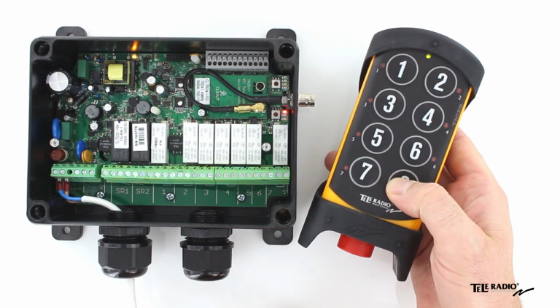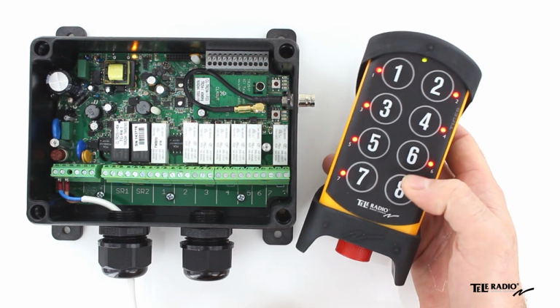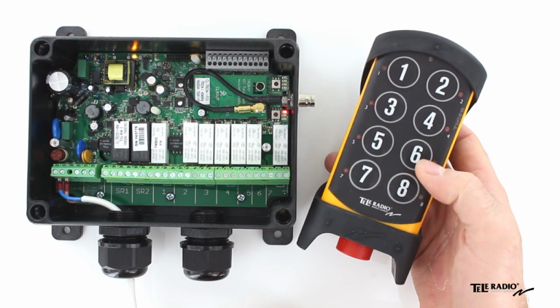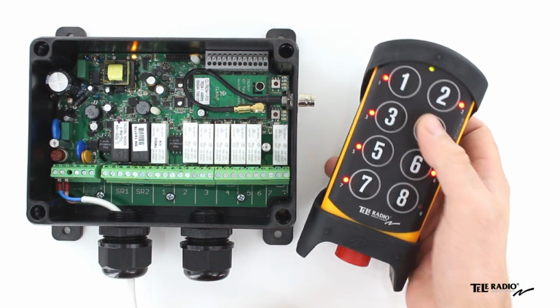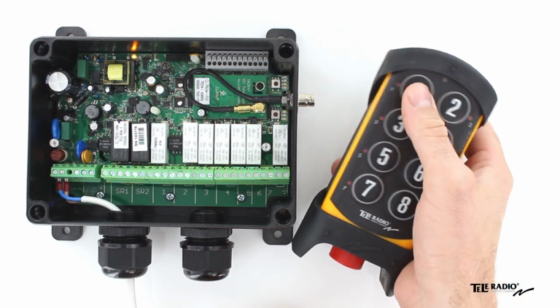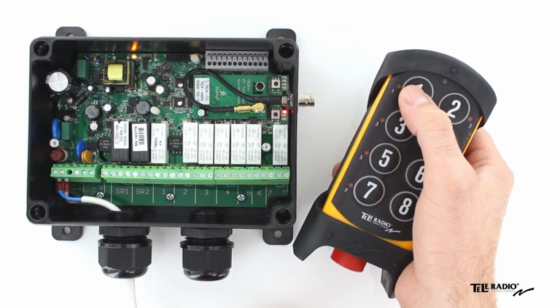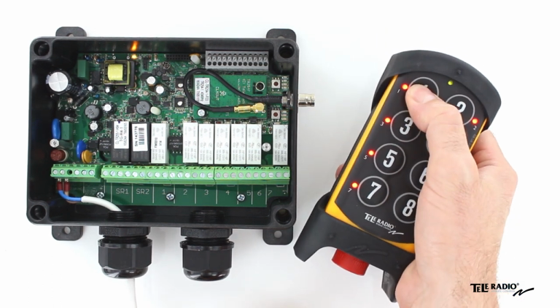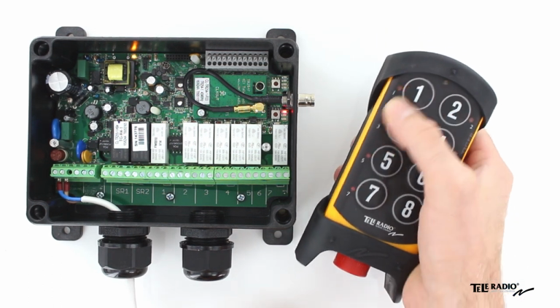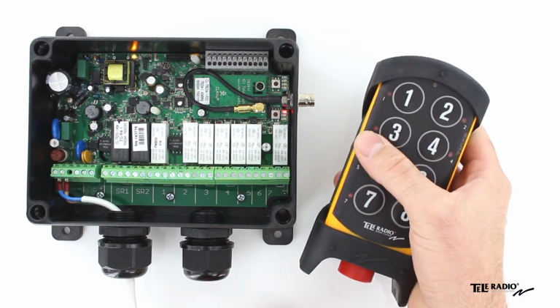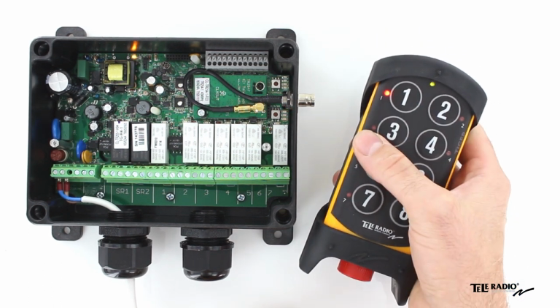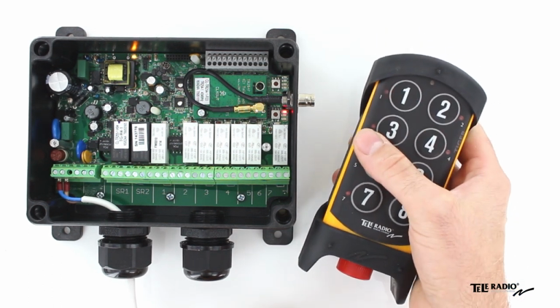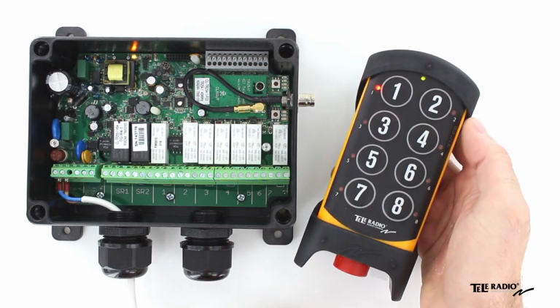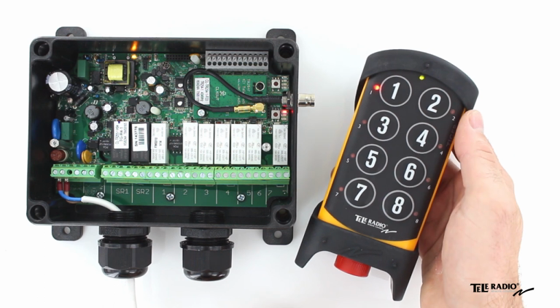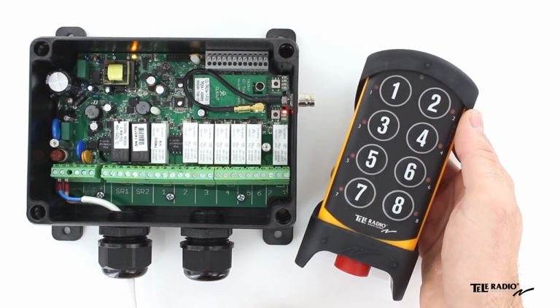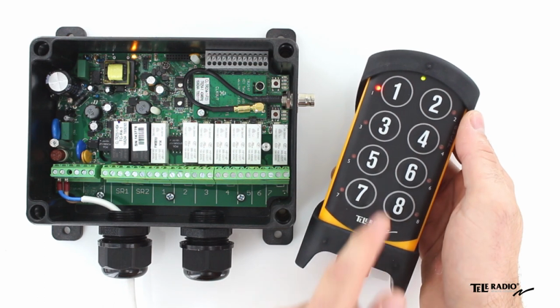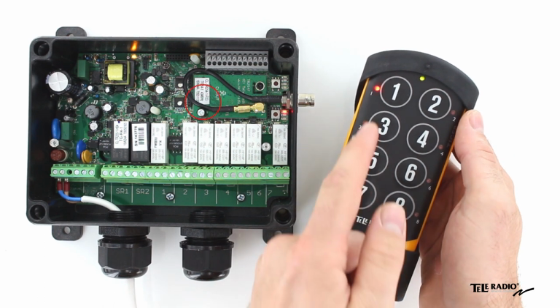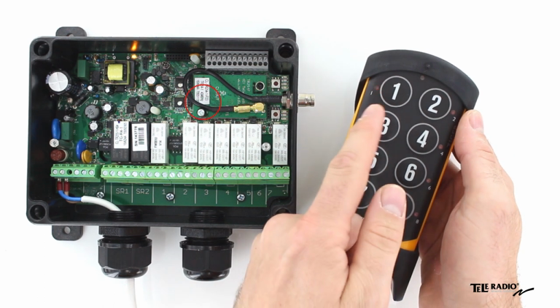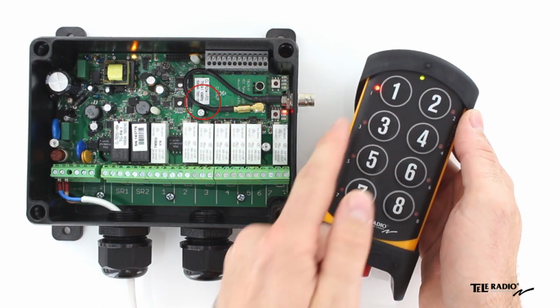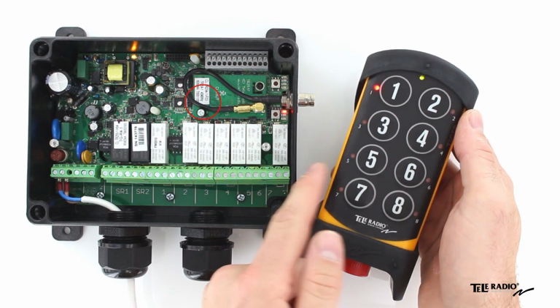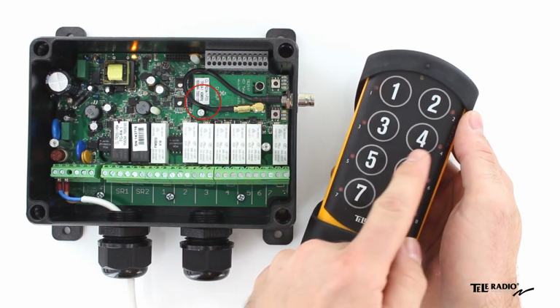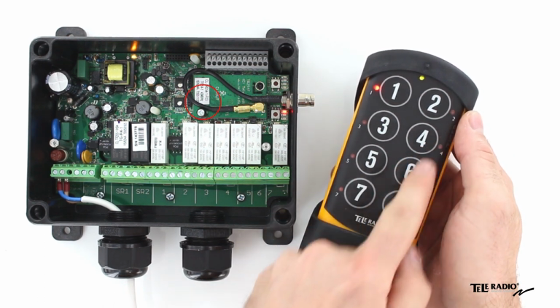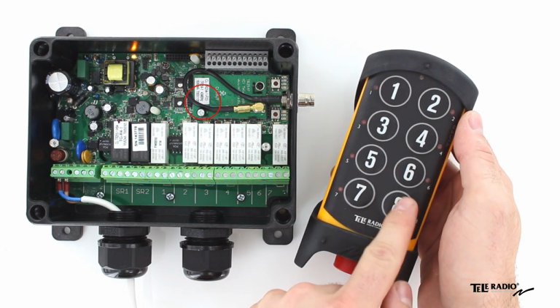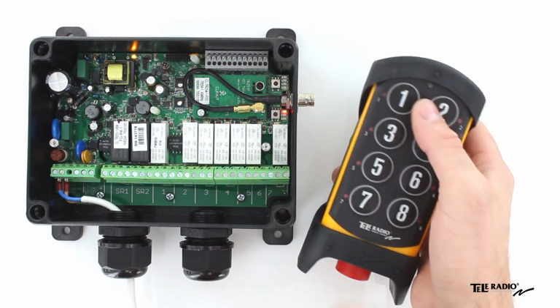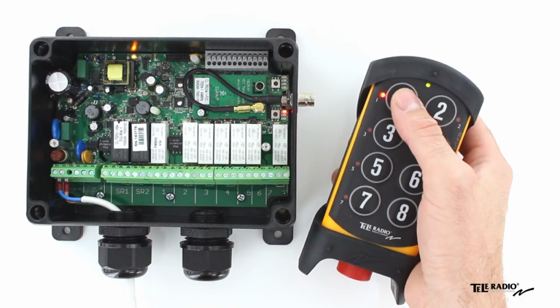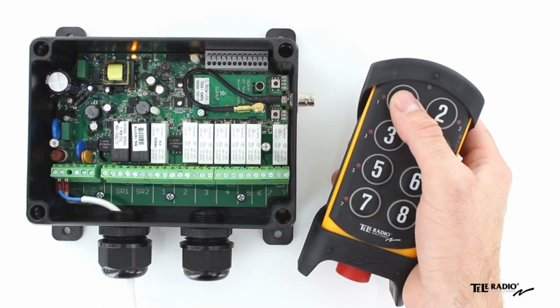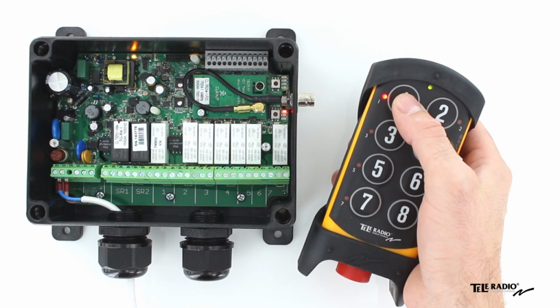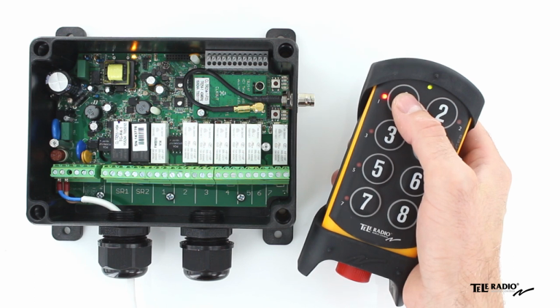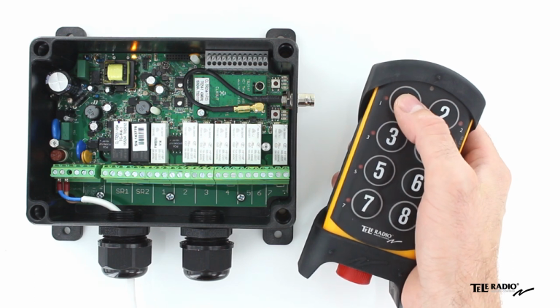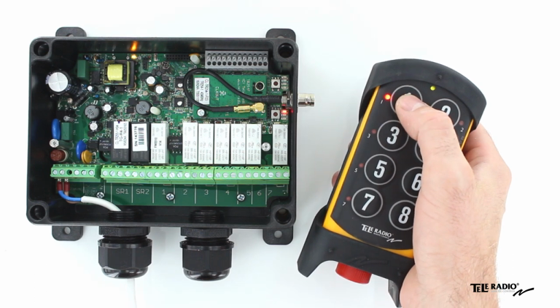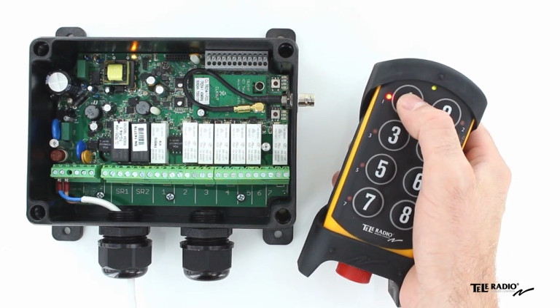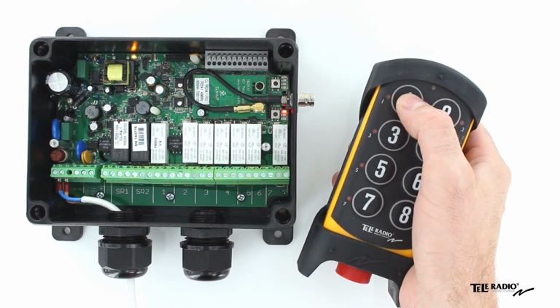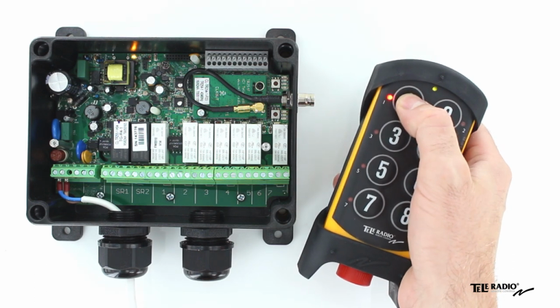Press button 1 to enter the registration menu. Press a button on the transmitter to select an empty memory location. Occupied positions are indicated by a steadily lit LED.